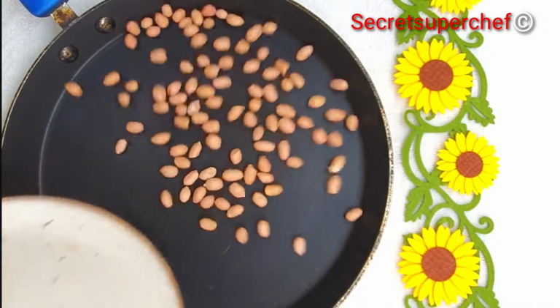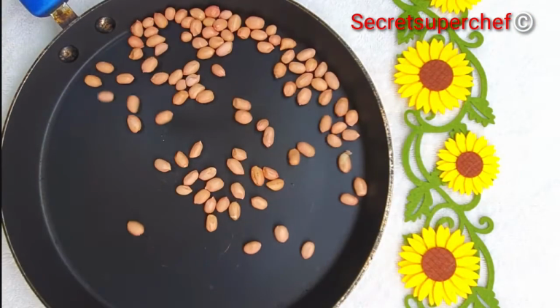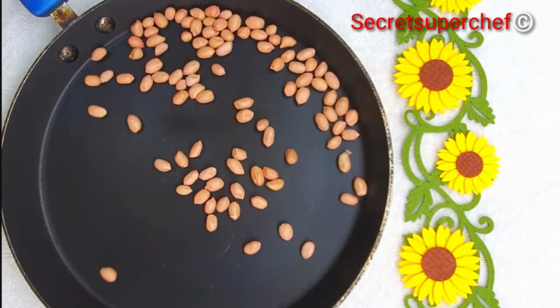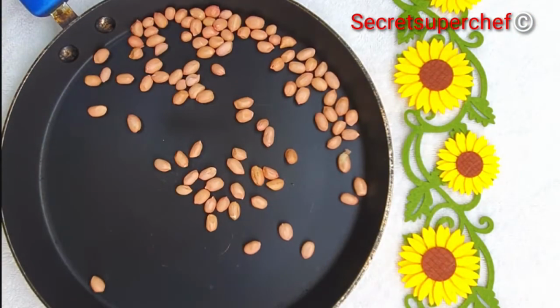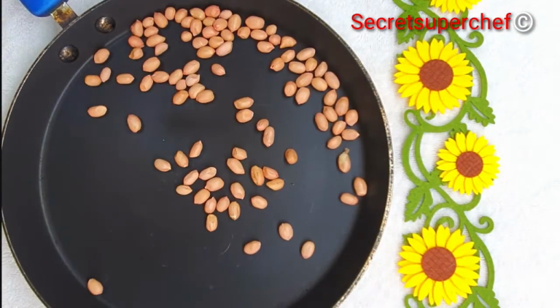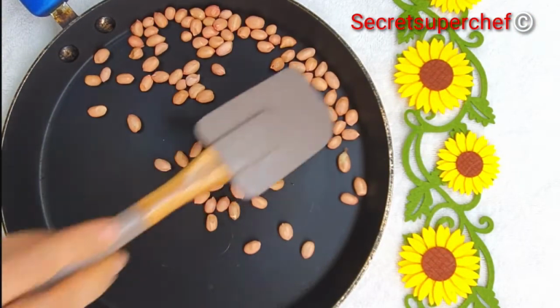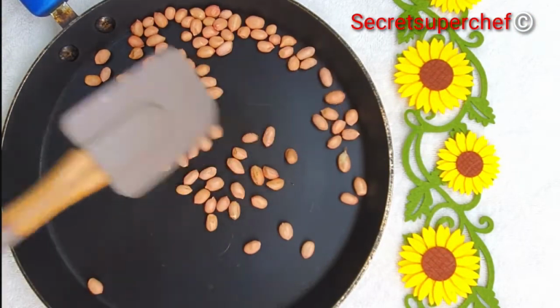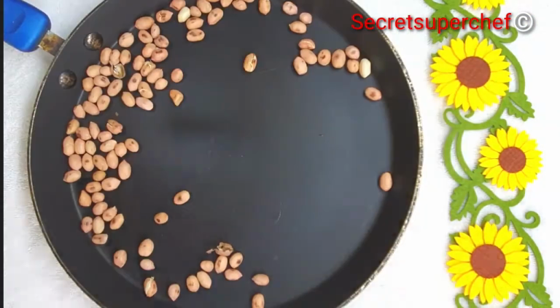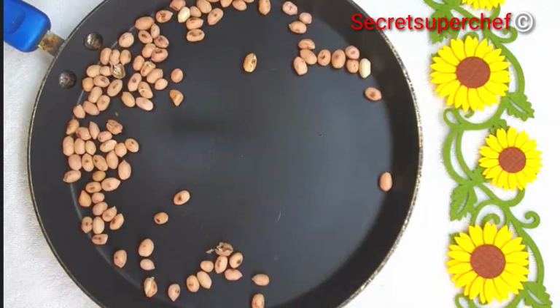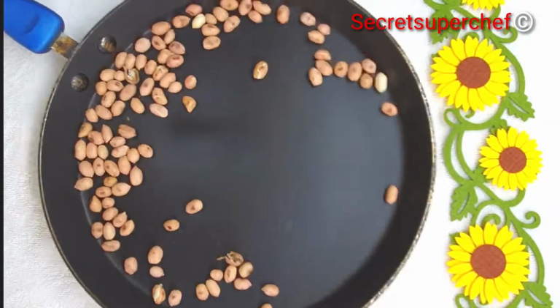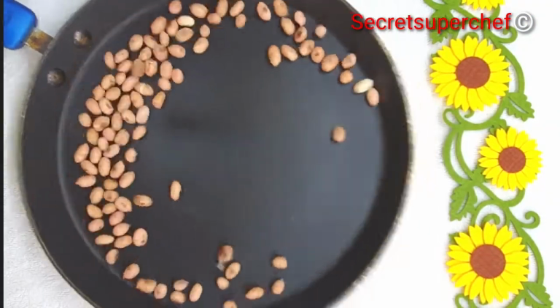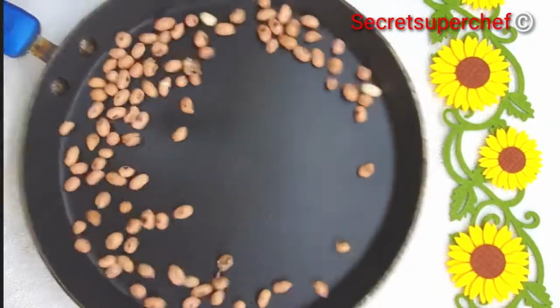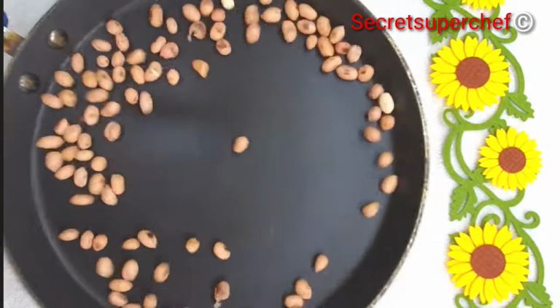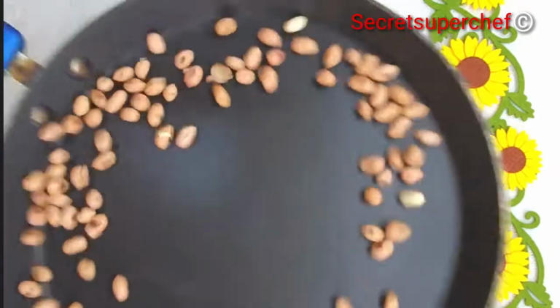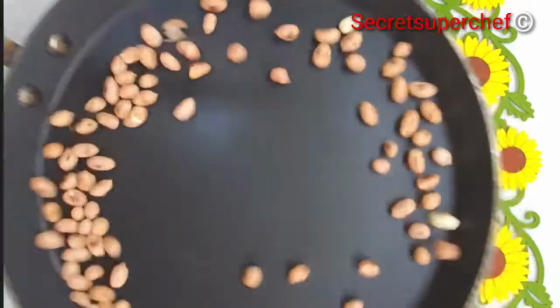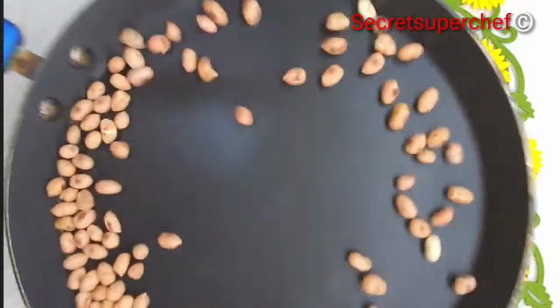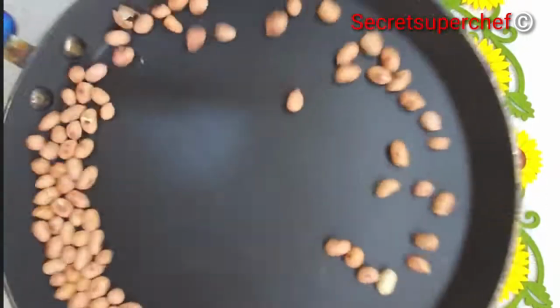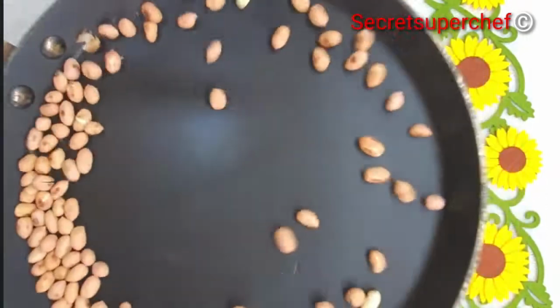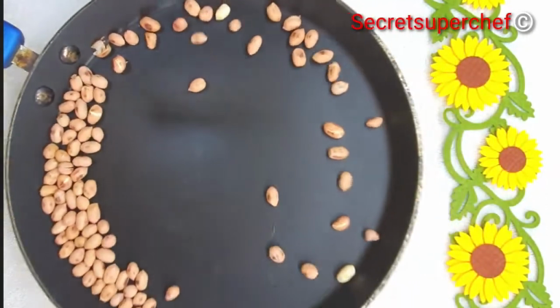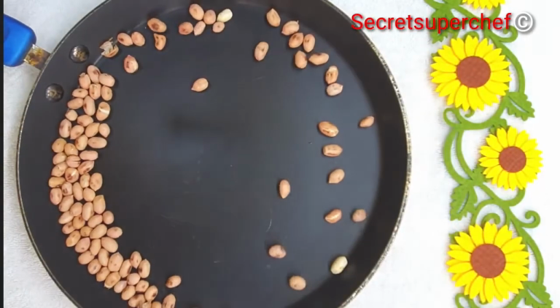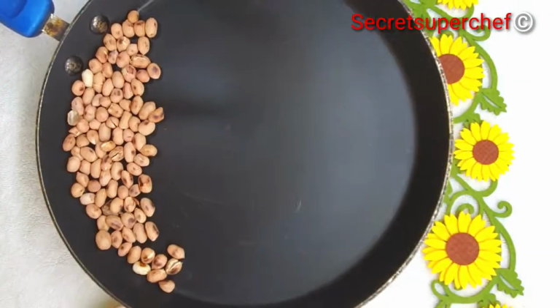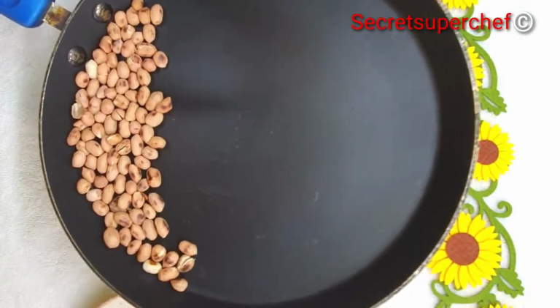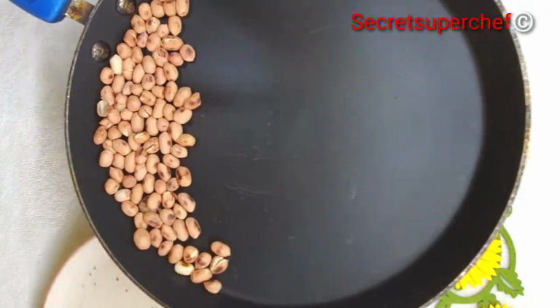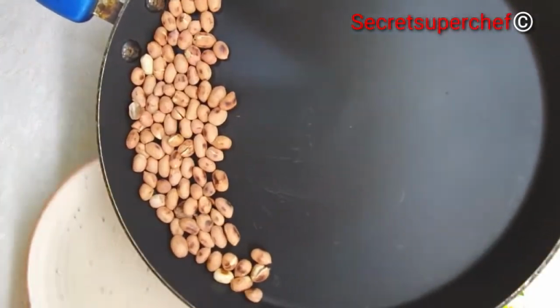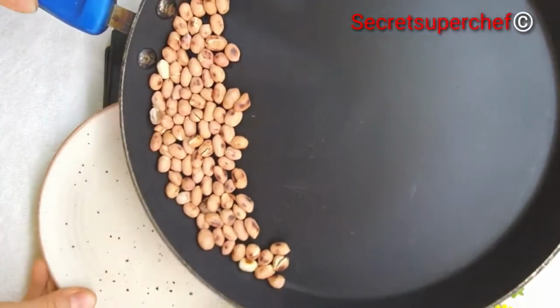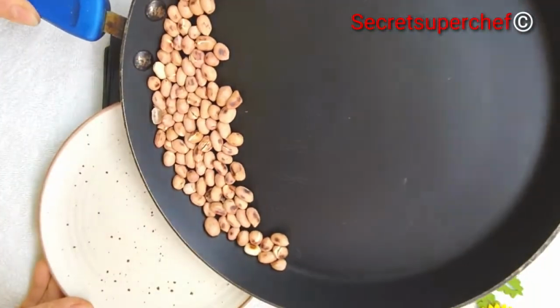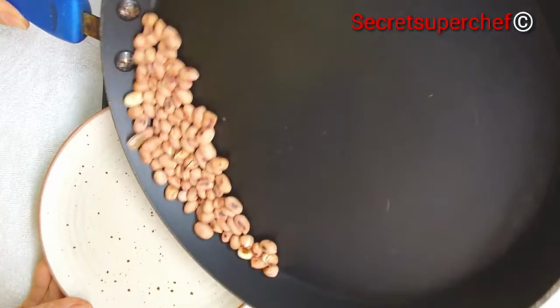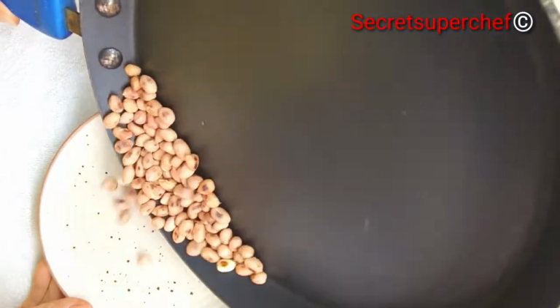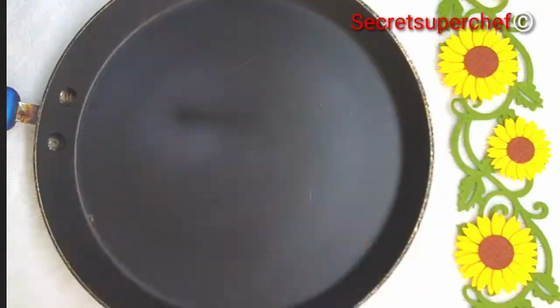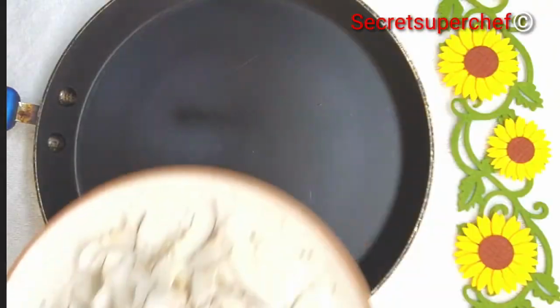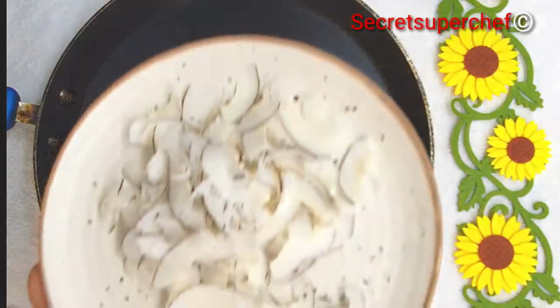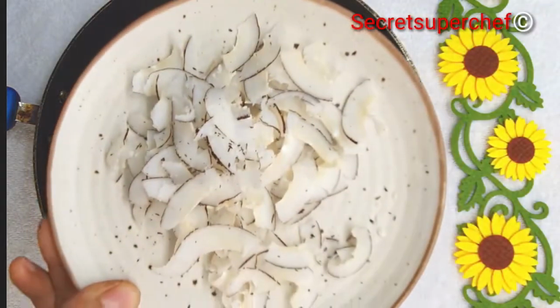On a tawa, roast some peanuts till golden brown. Roast them on medium flame — we do not want to burn them. Once roasted, remove them to a plate. When the peanuts cool, remove the skin.